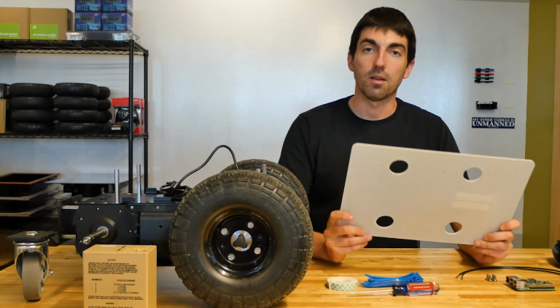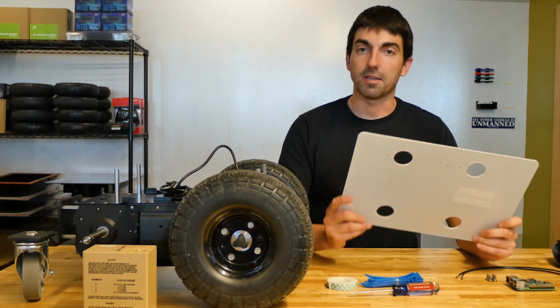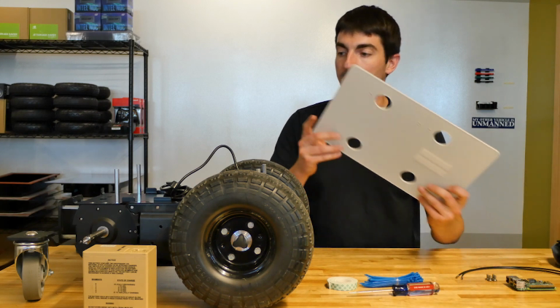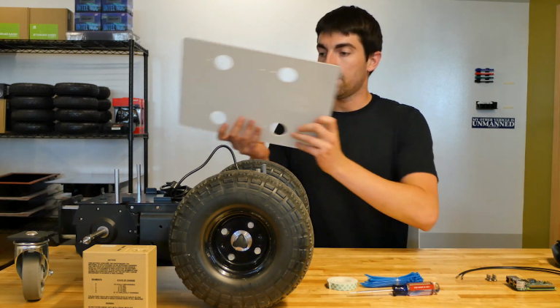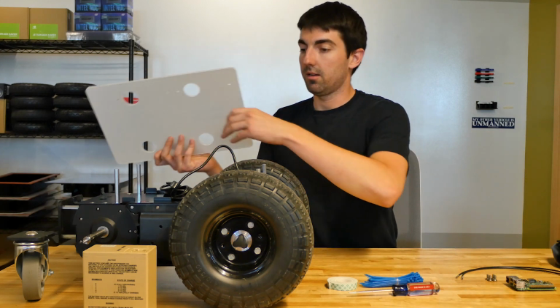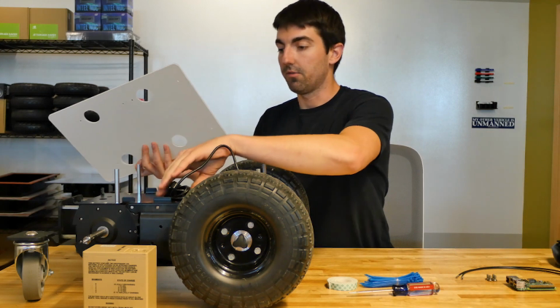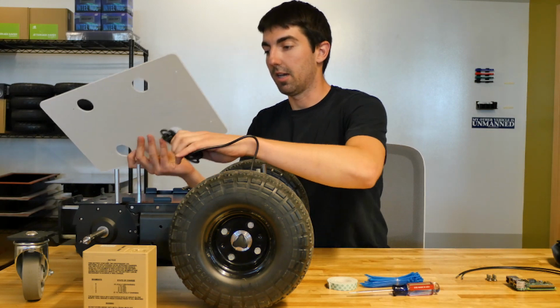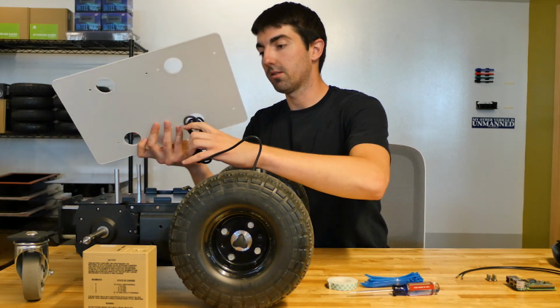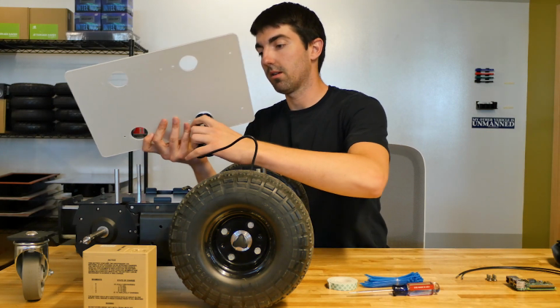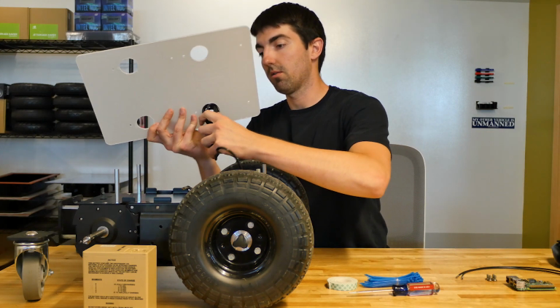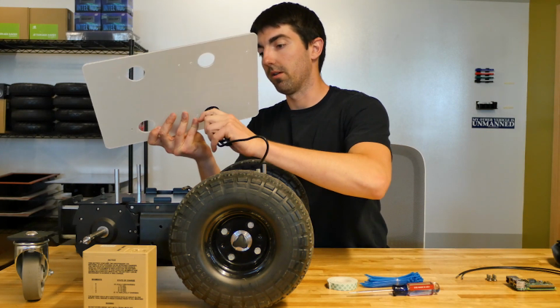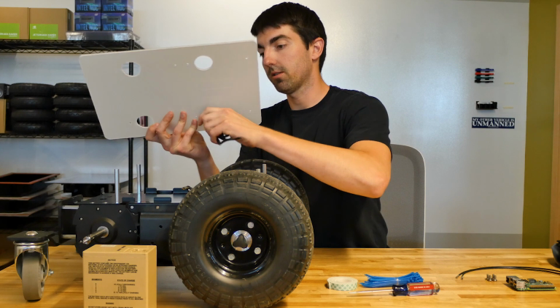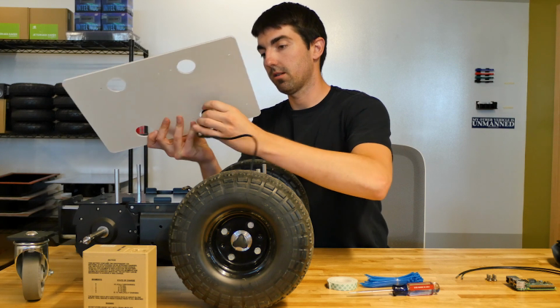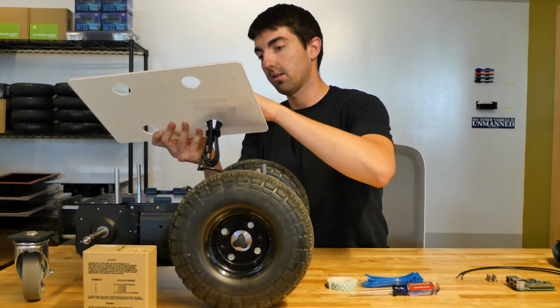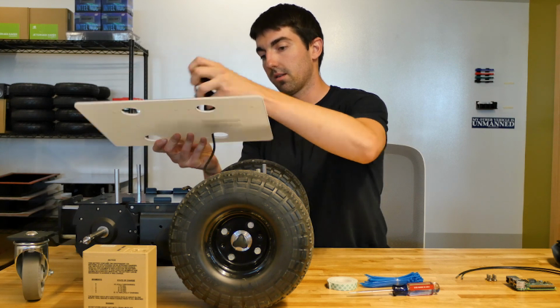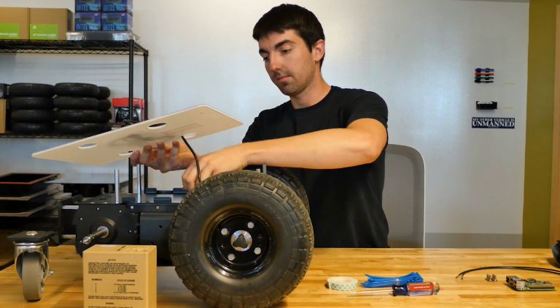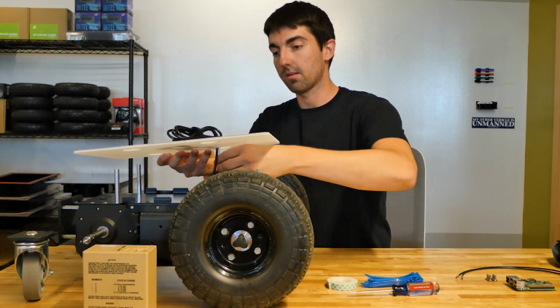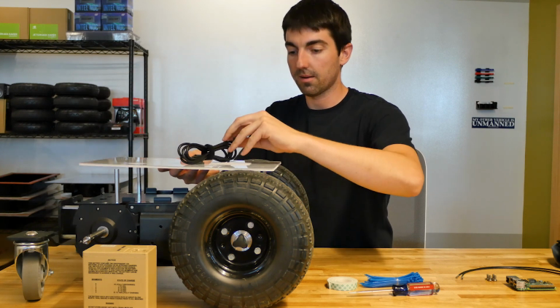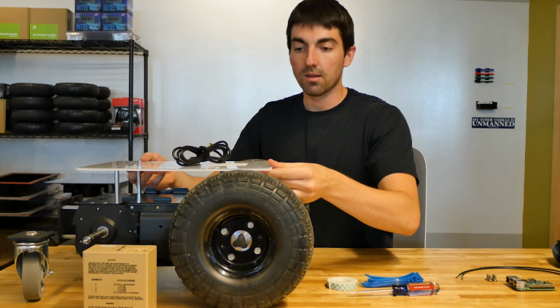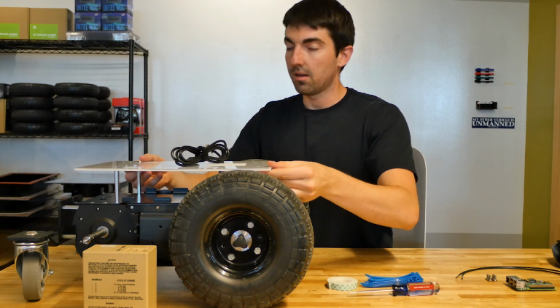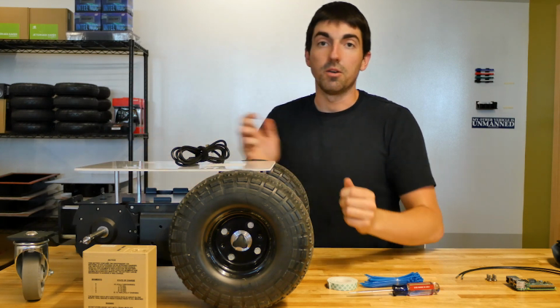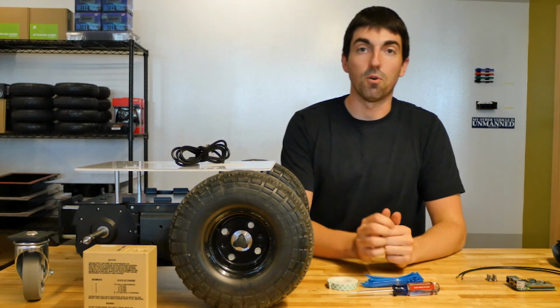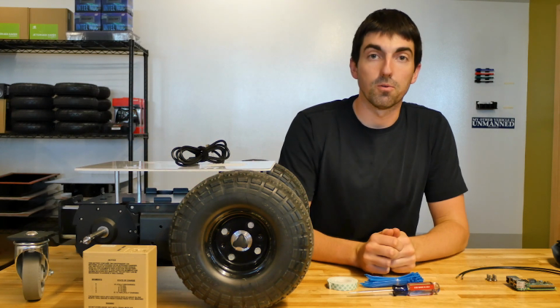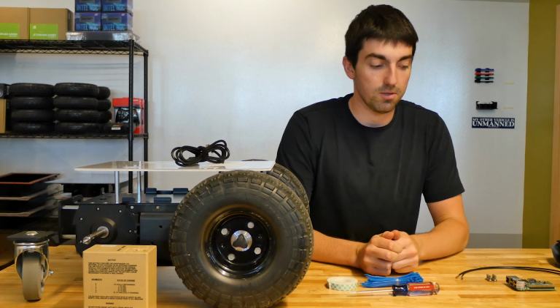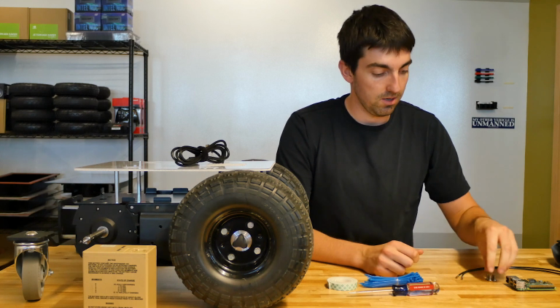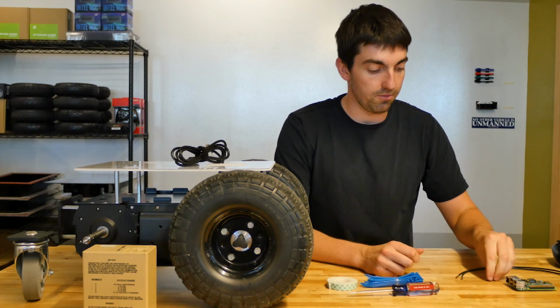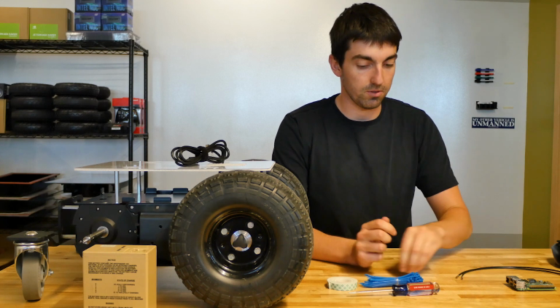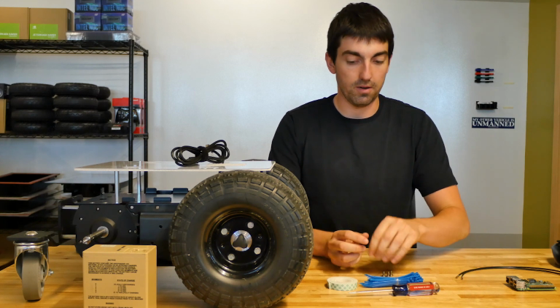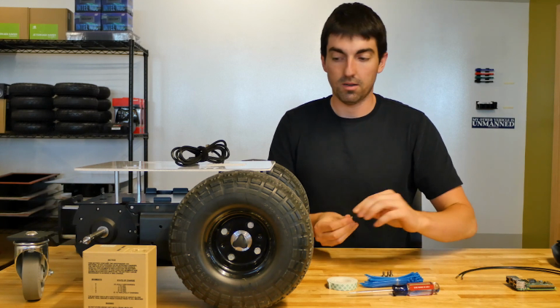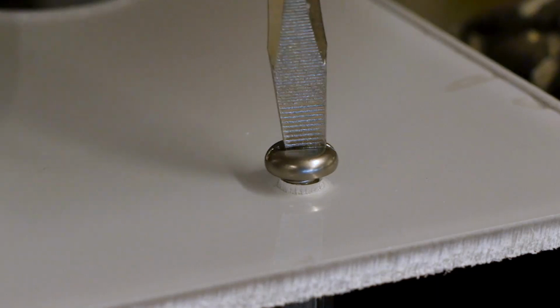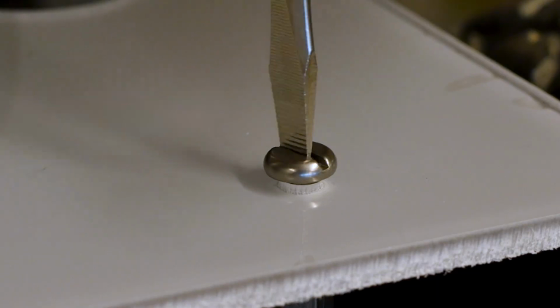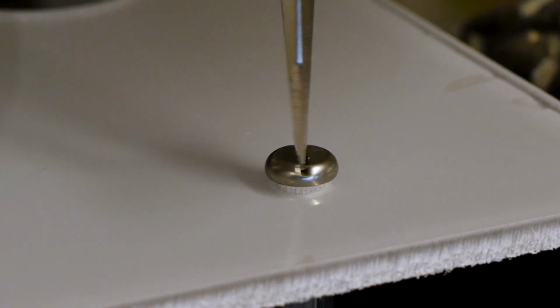Next, attach the plate. You'll need to feed the cables through one of the holes. Then use the four screws and your Phillips screwdriver to attach the plate.